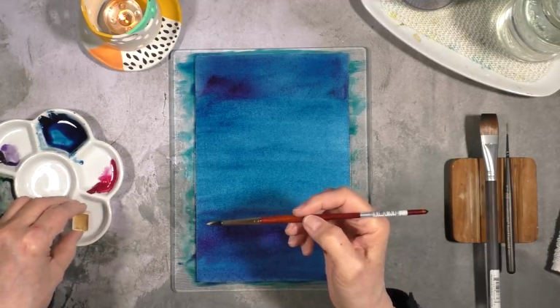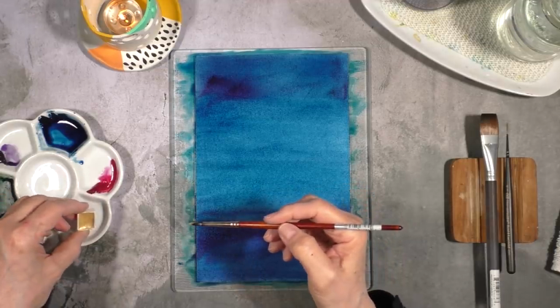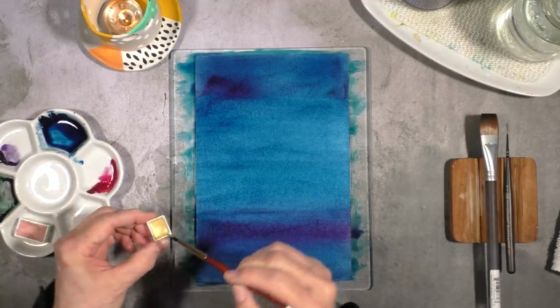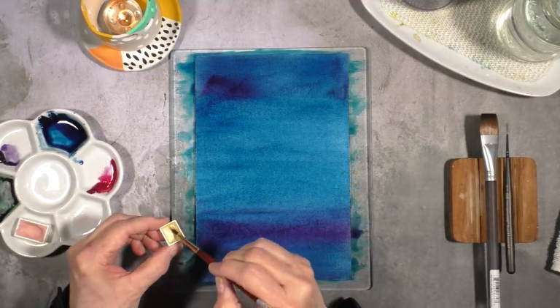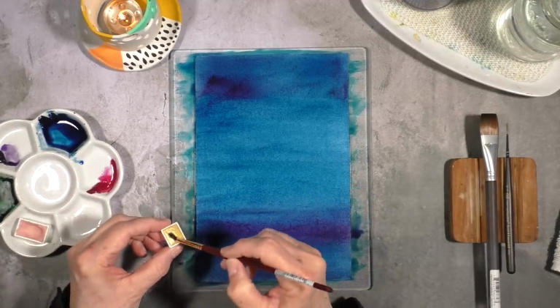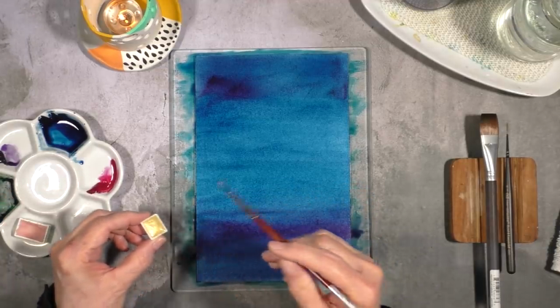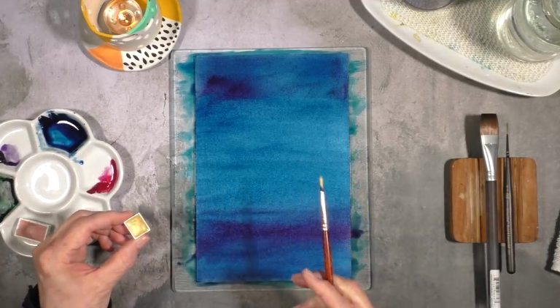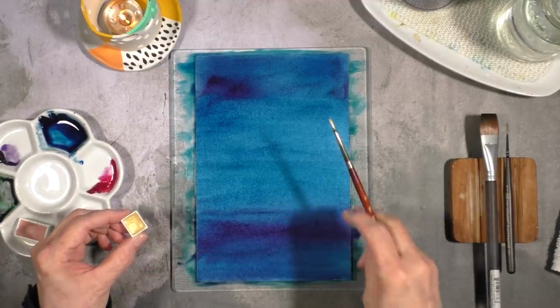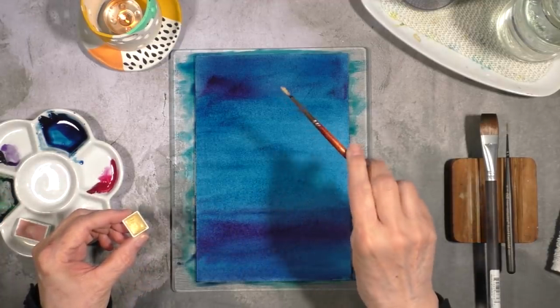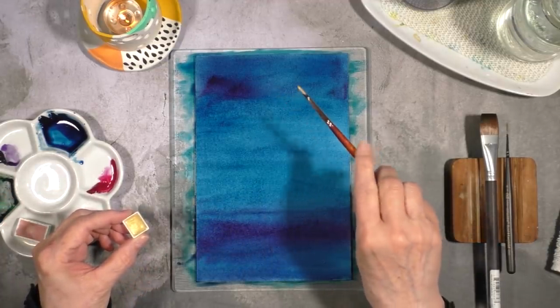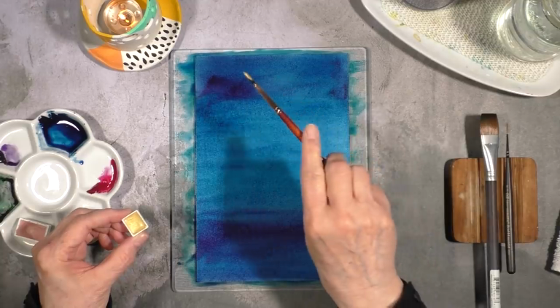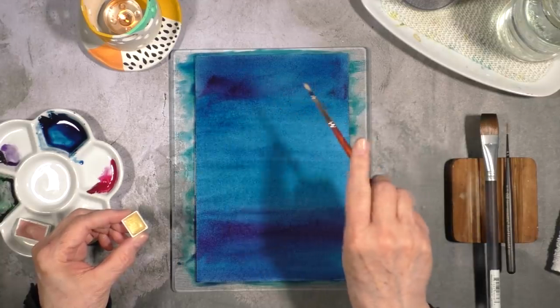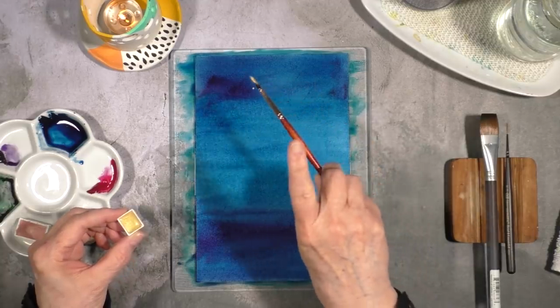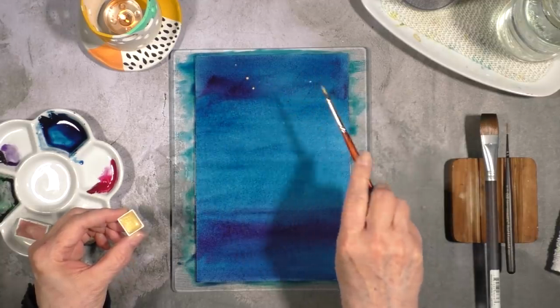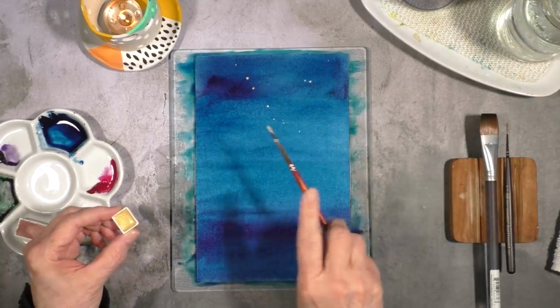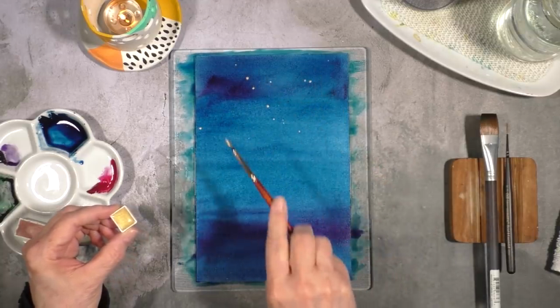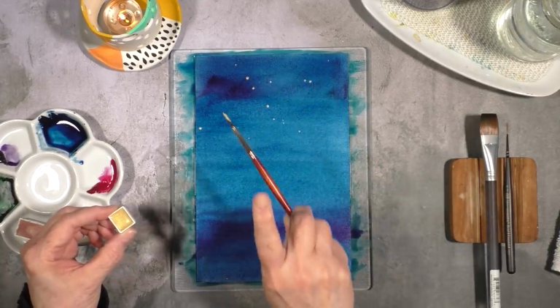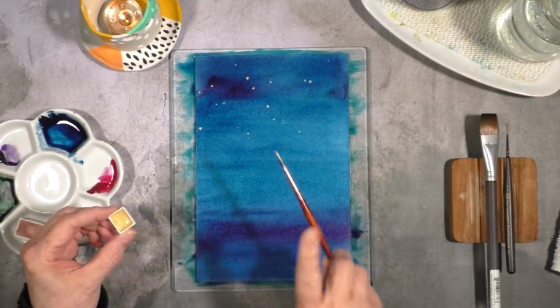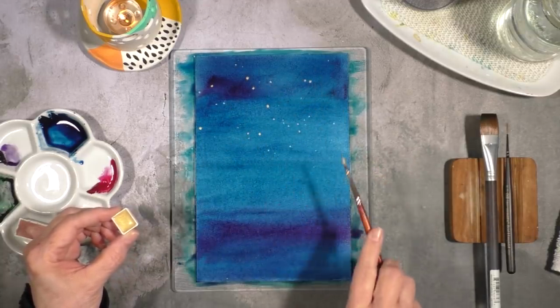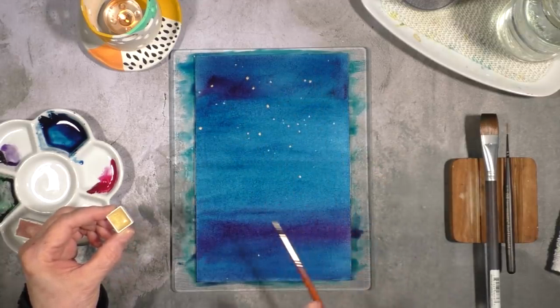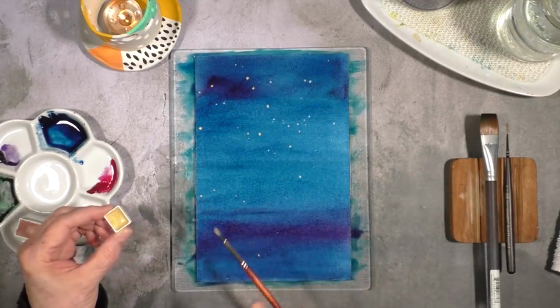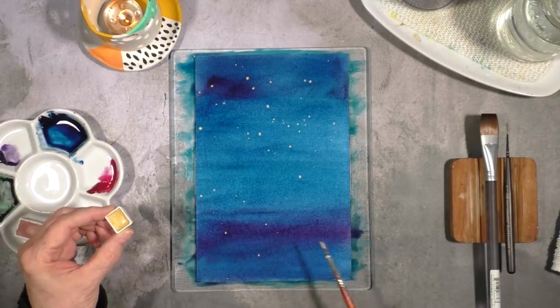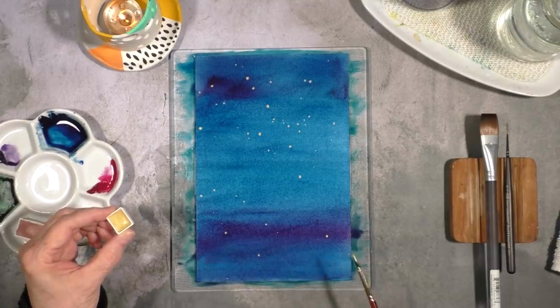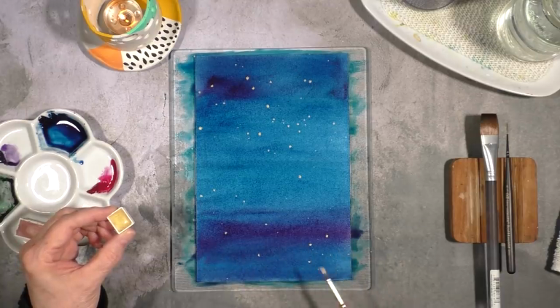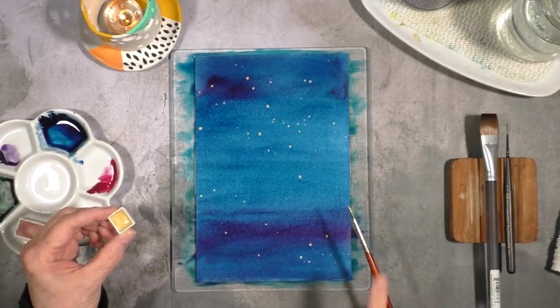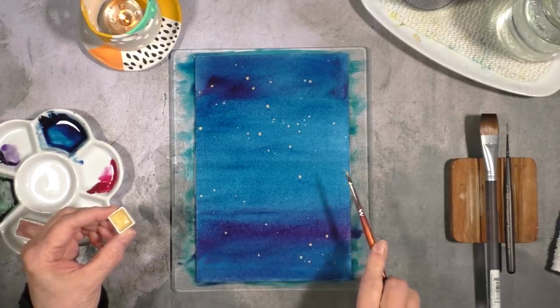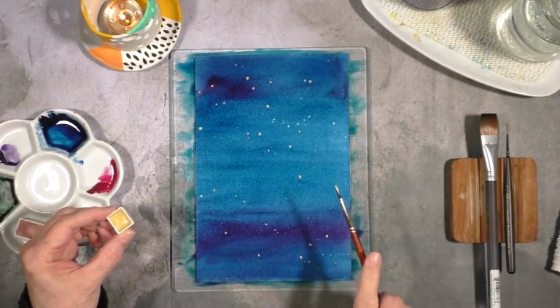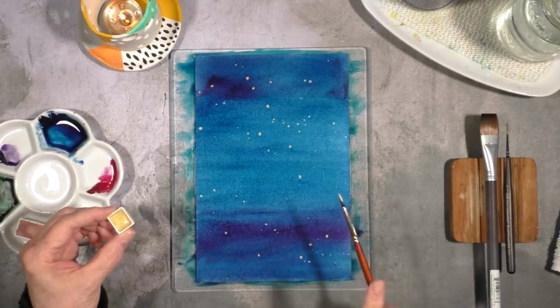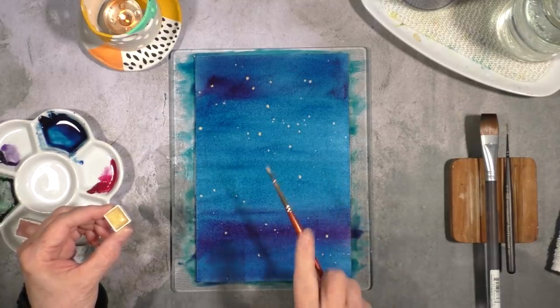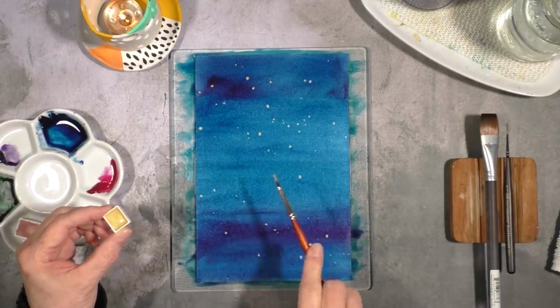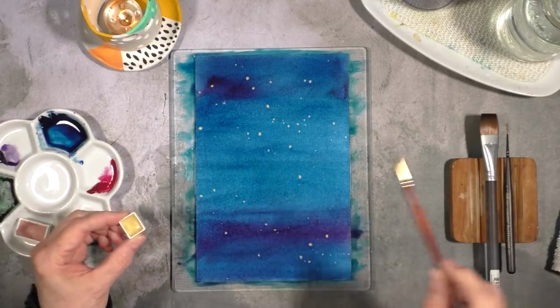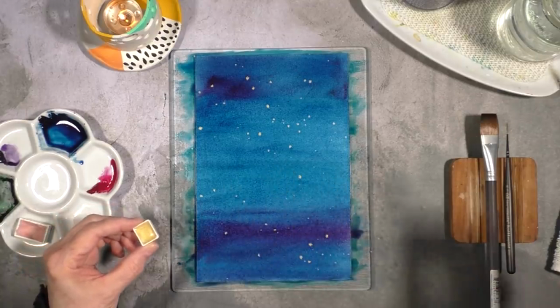Then it was time to splash a bit of gold. Please remember that at this stage the paper is still wet, so the gold is going to bloom into the other color. This is the first layer of gold that I'm going to be adding.